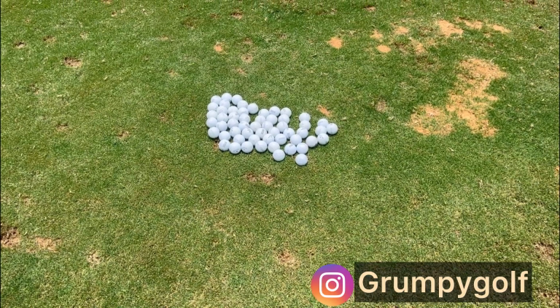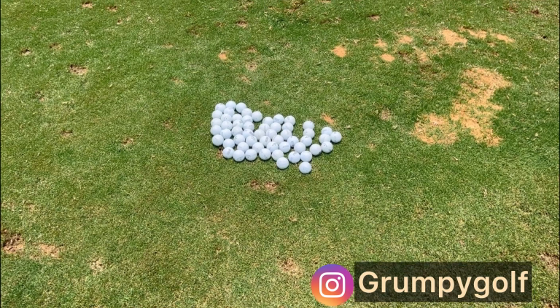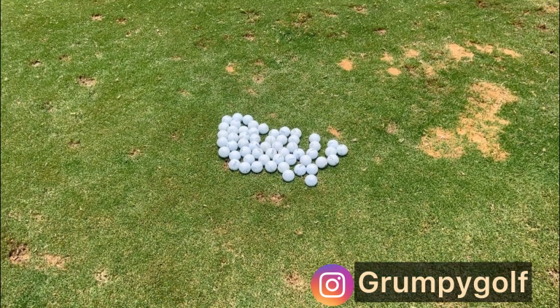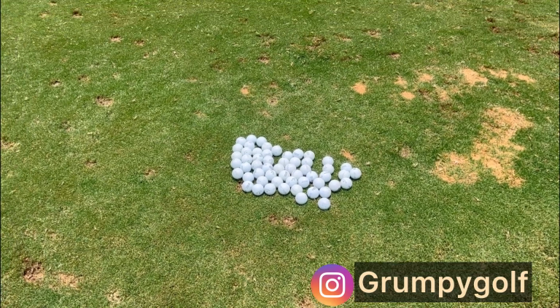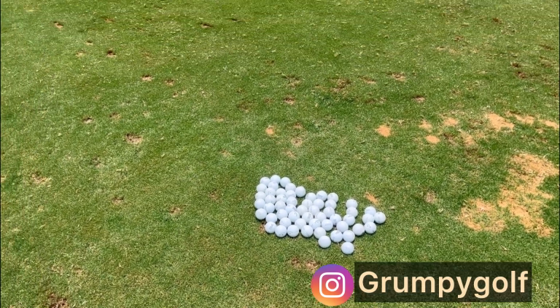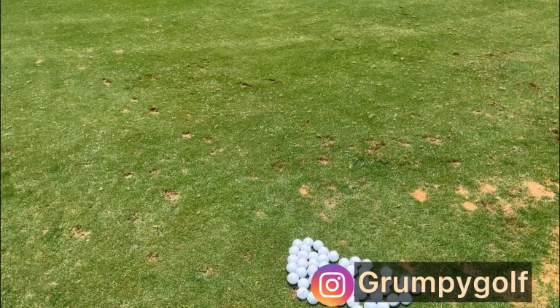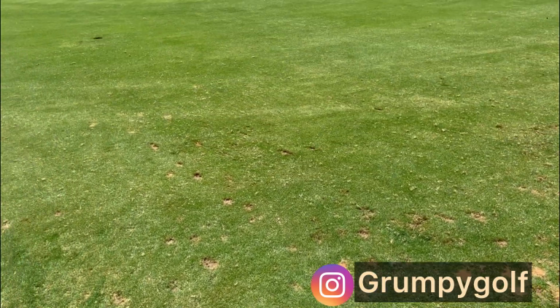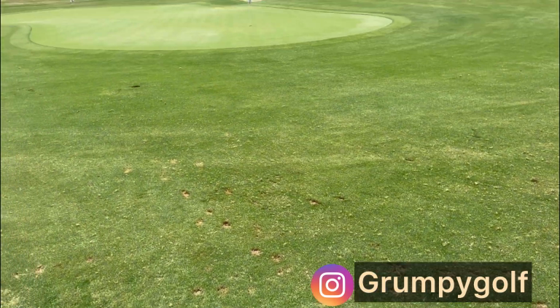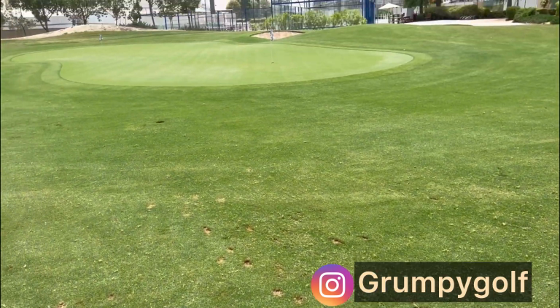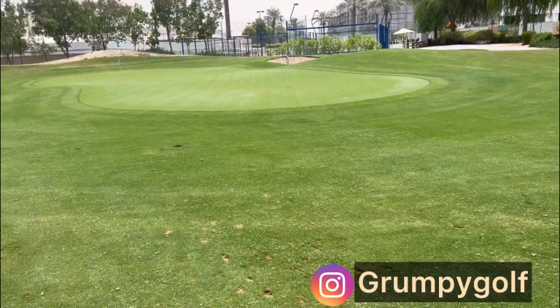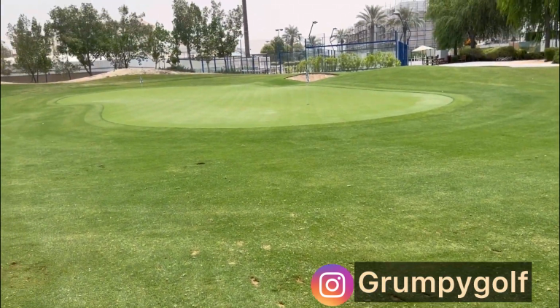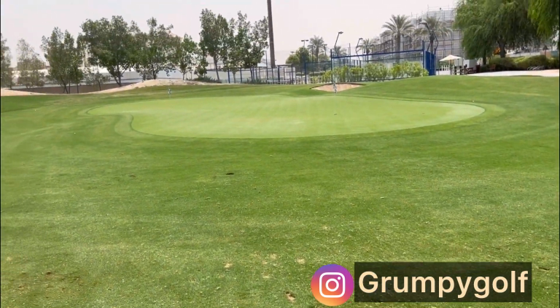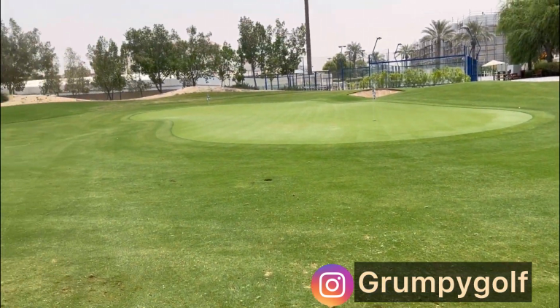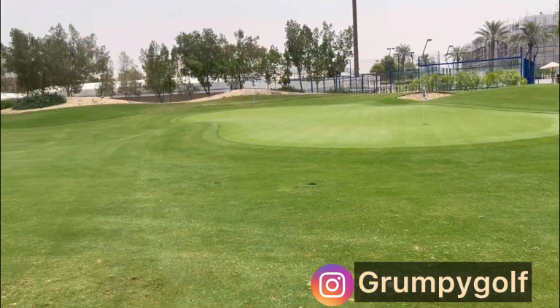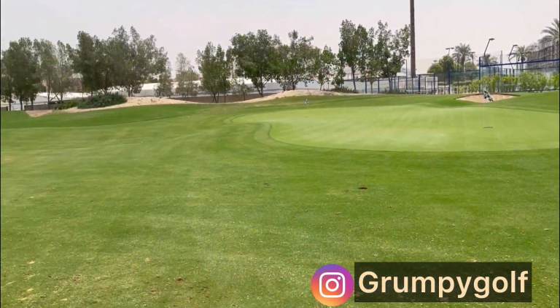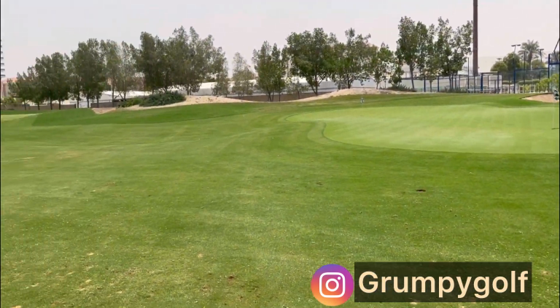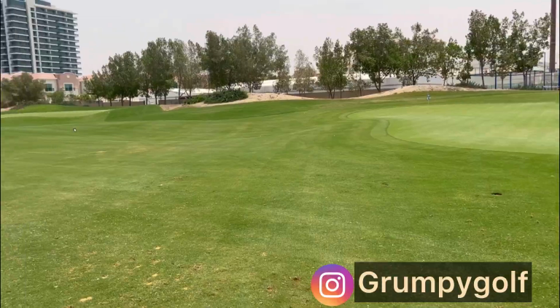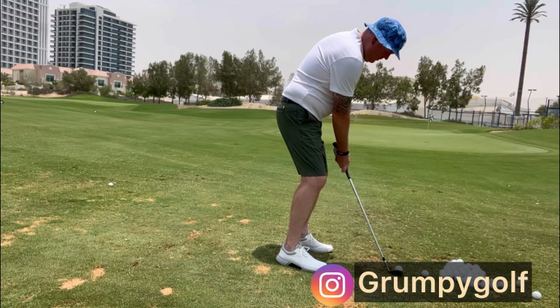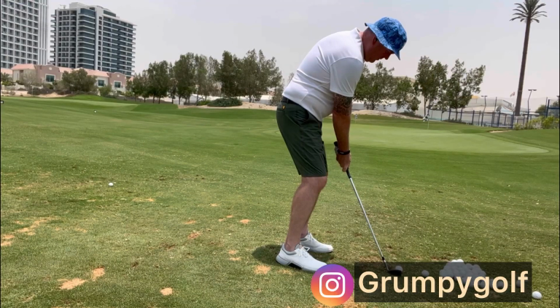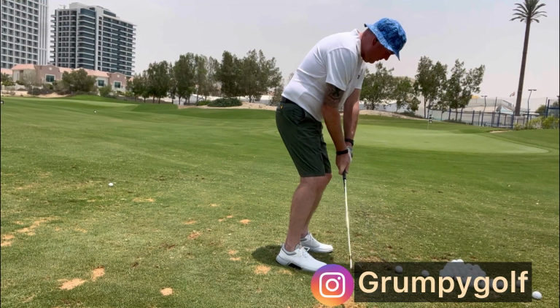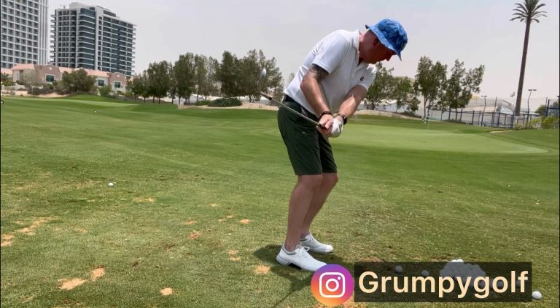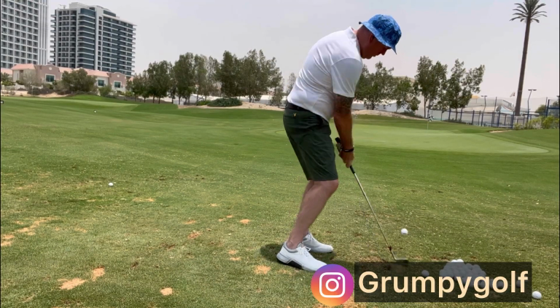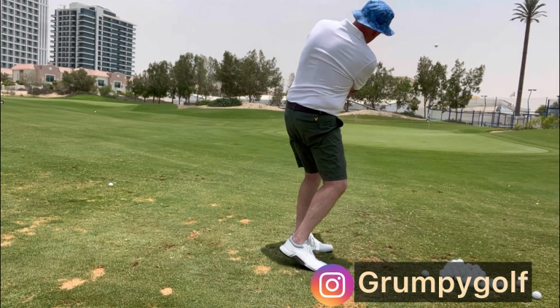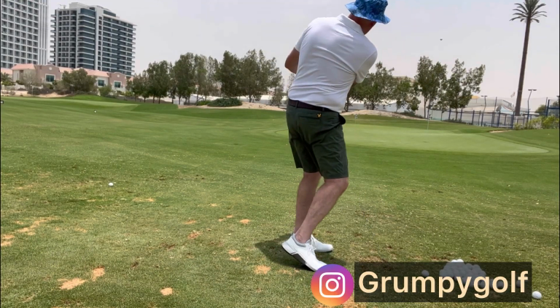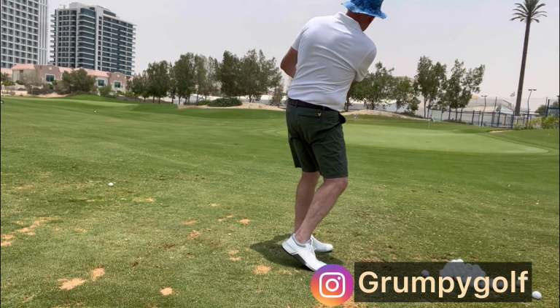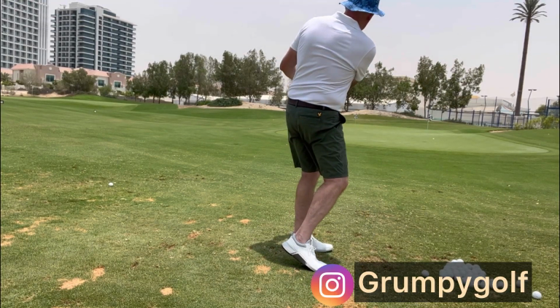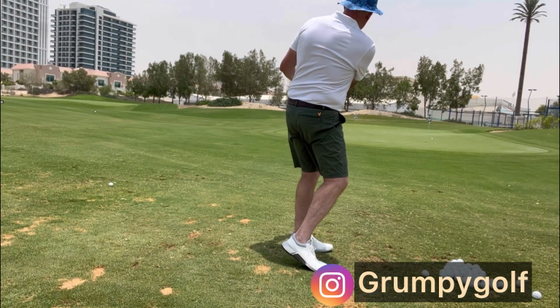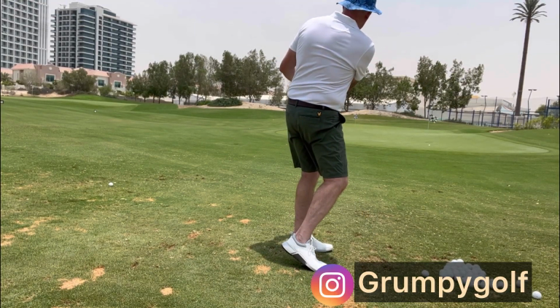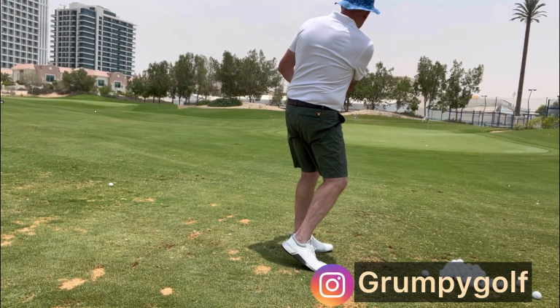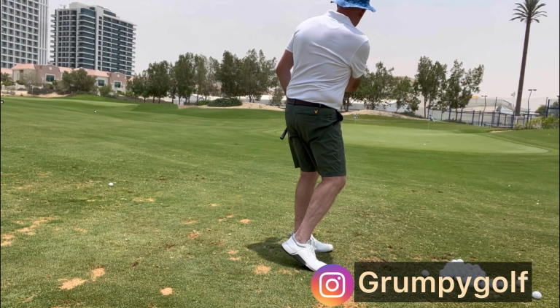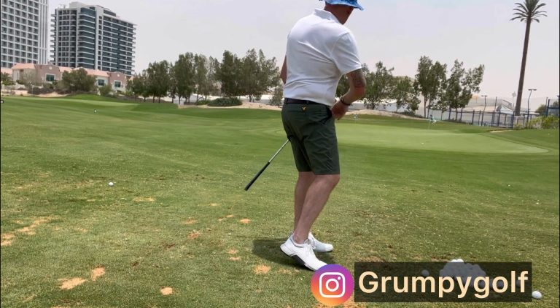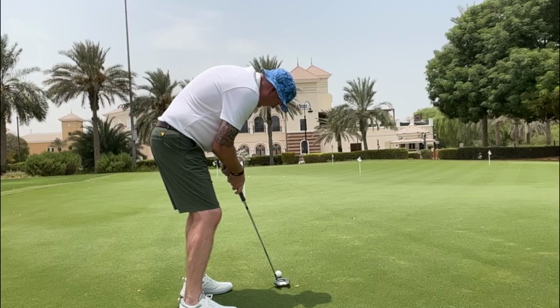The chipping area was just behind and this was fantastic as well. Lots of little targets to go for, and the stacks of balls were already there for you. Watch this — absolute class. First take as well, would you believe it.